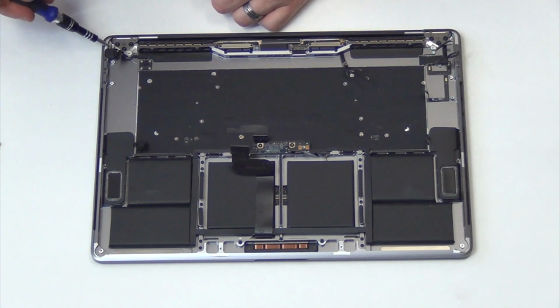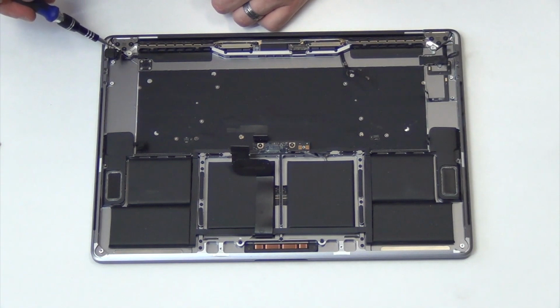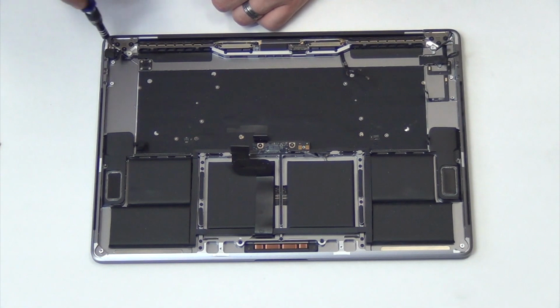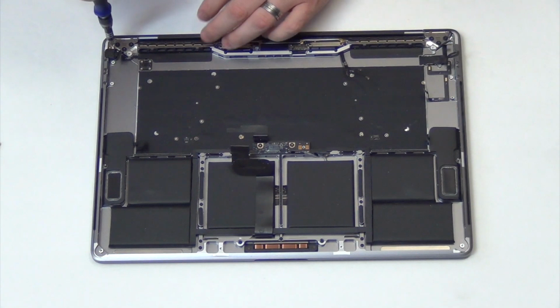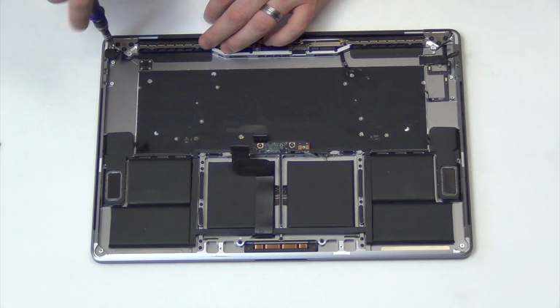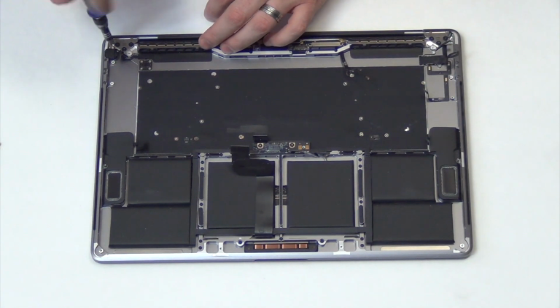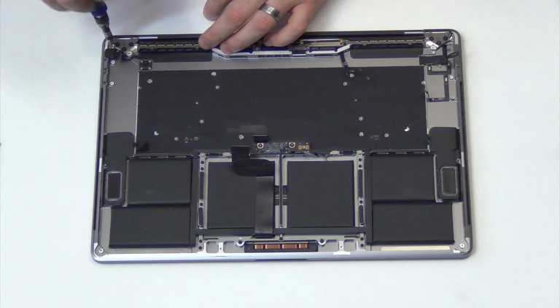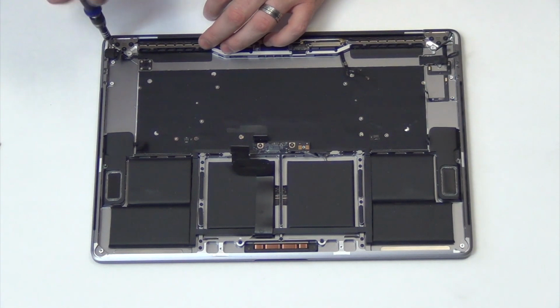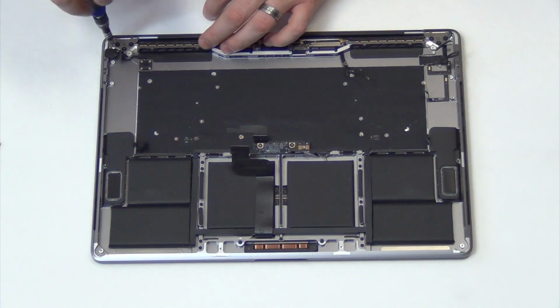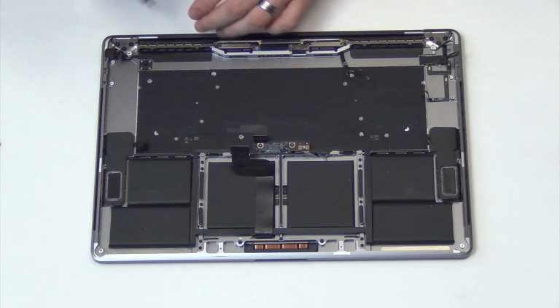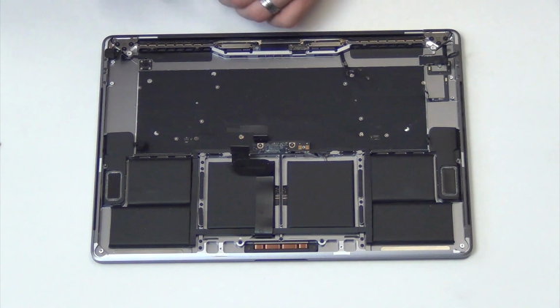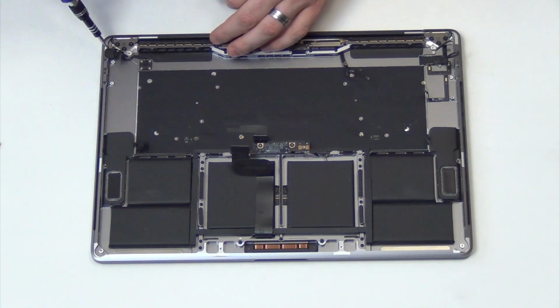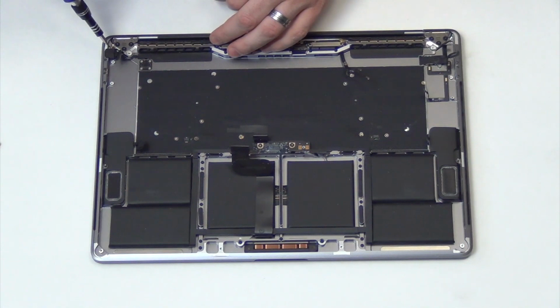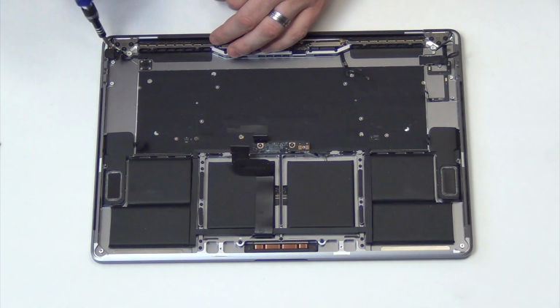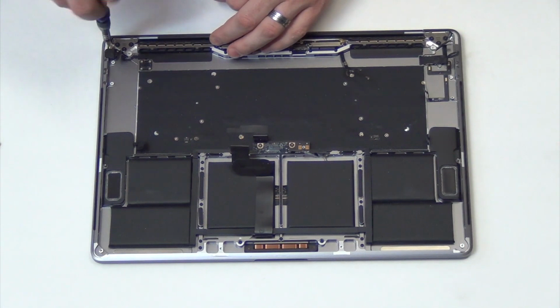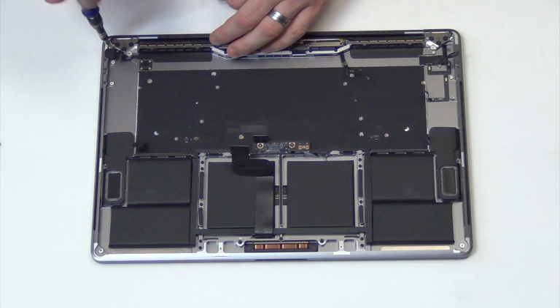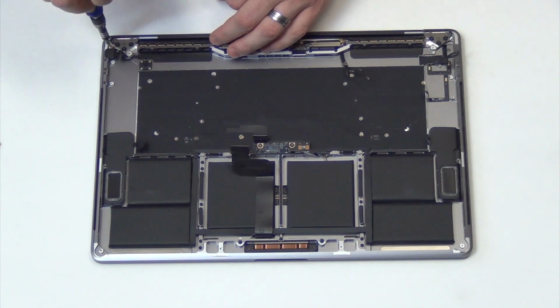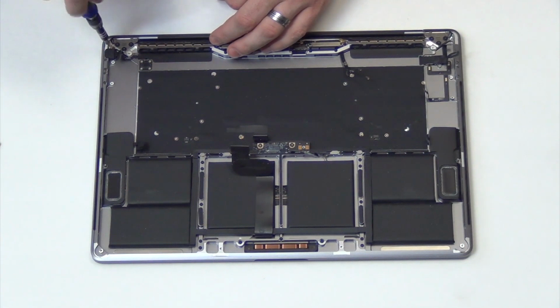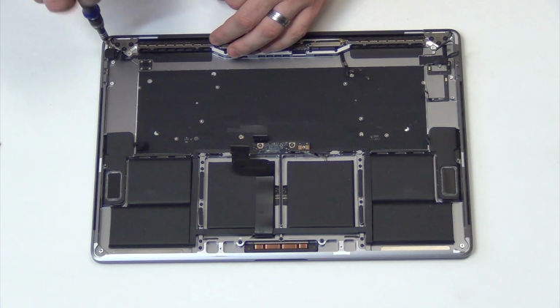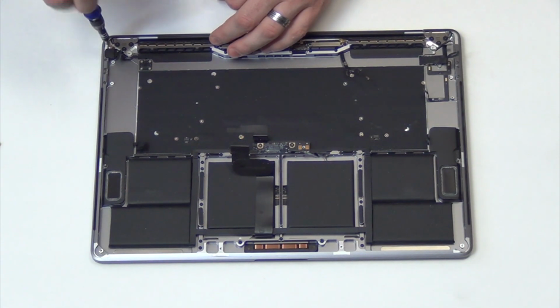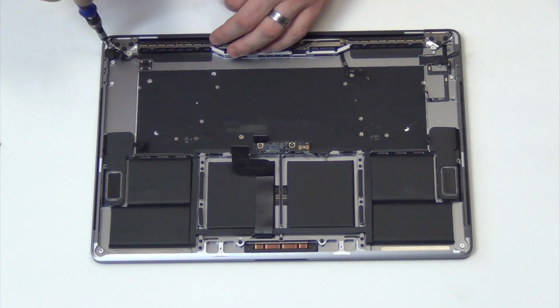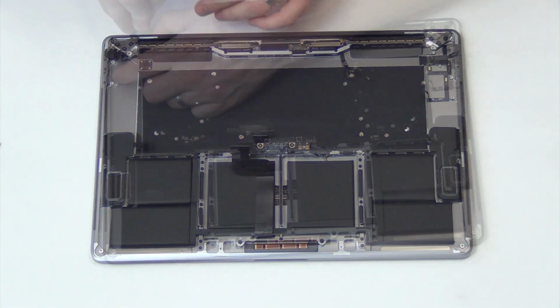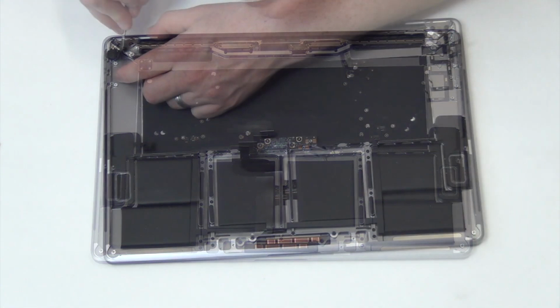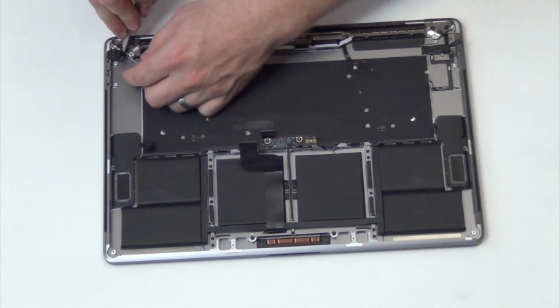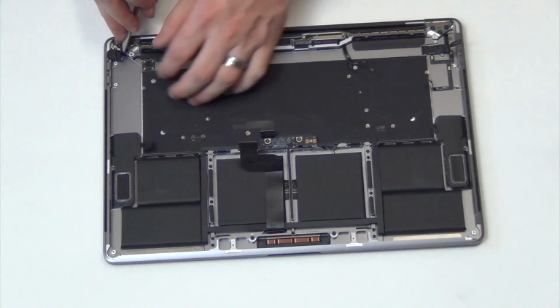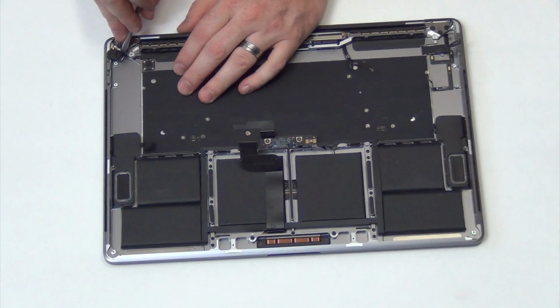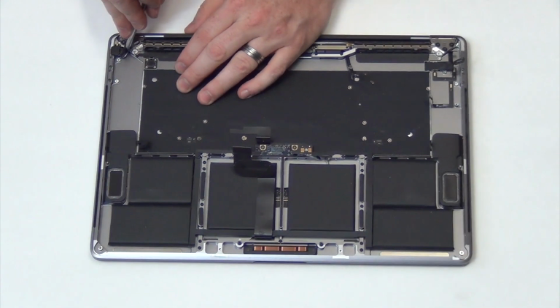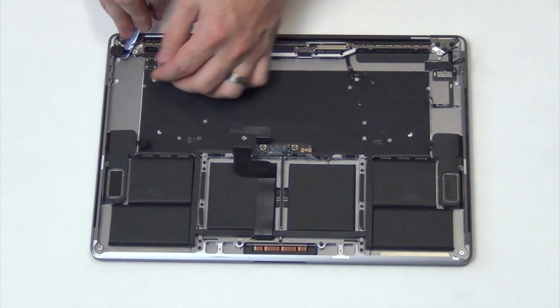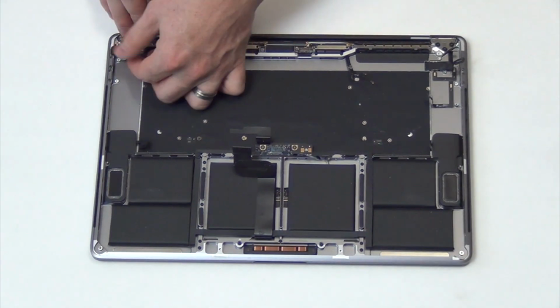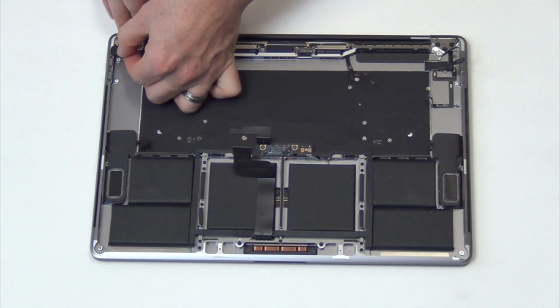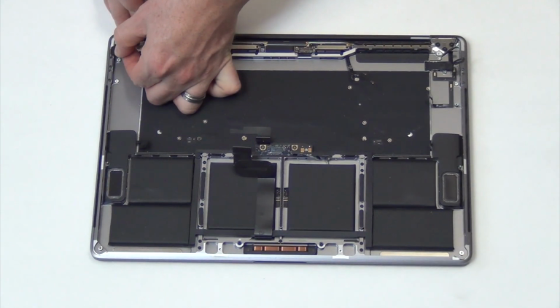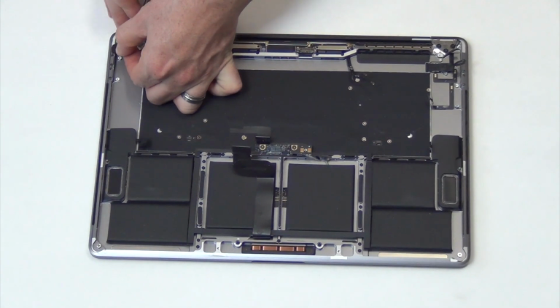Remove the T4 screw from the audio board, and then gently pry it out to remove it.